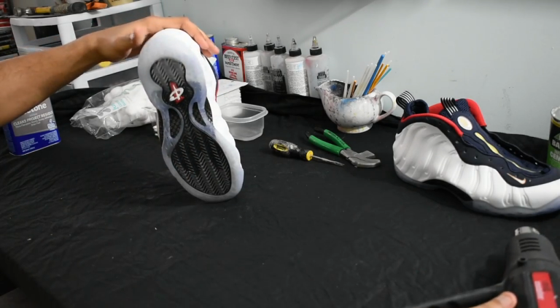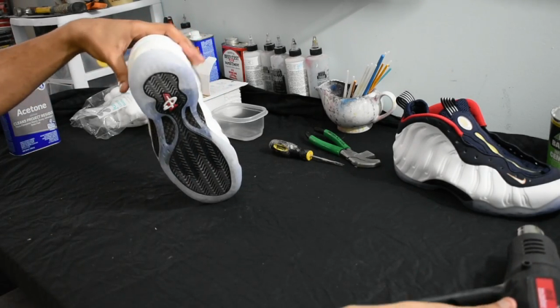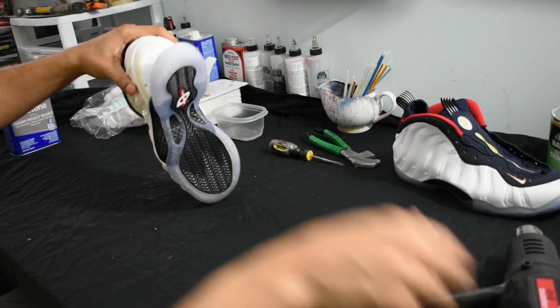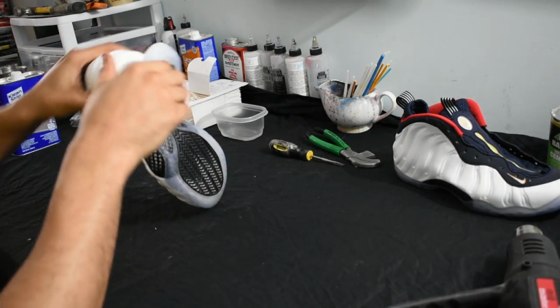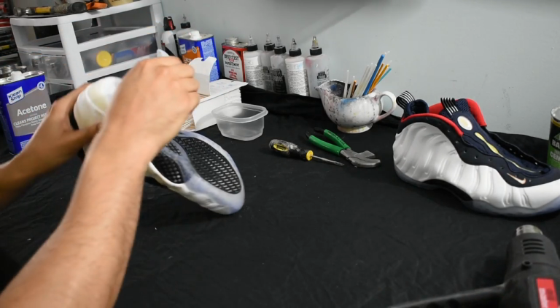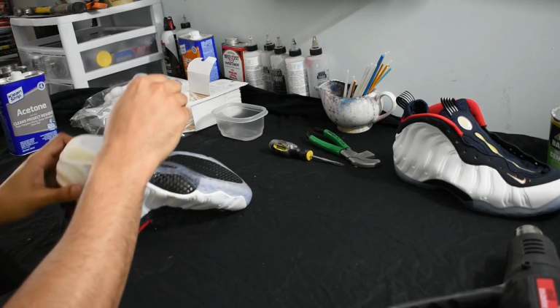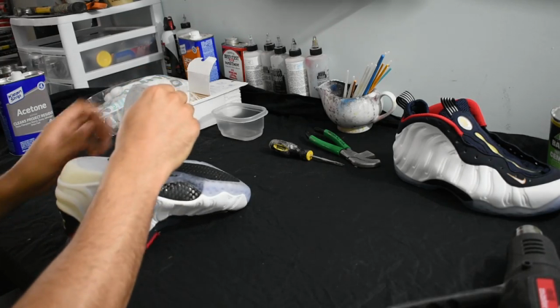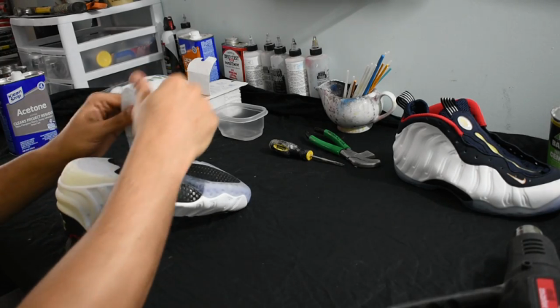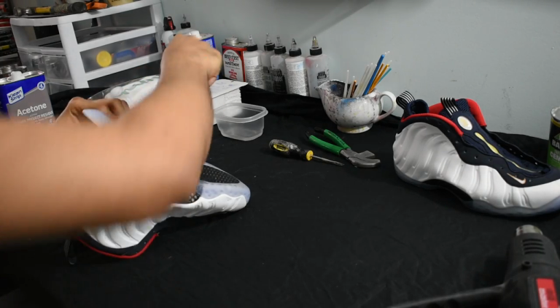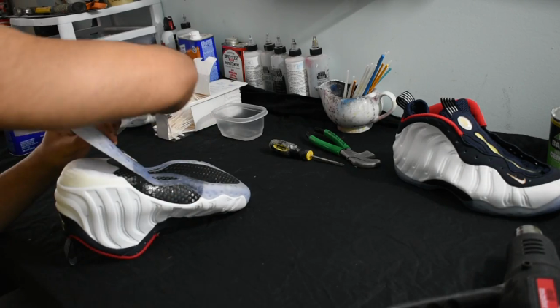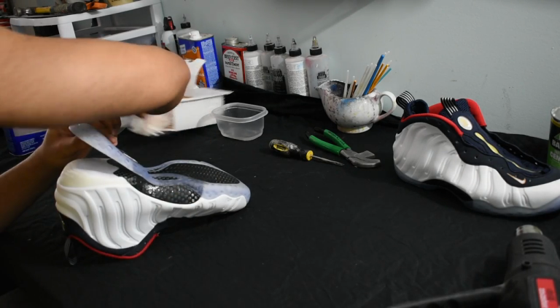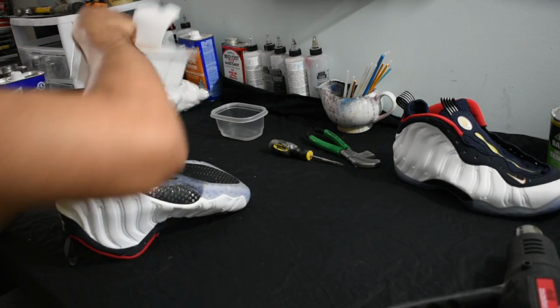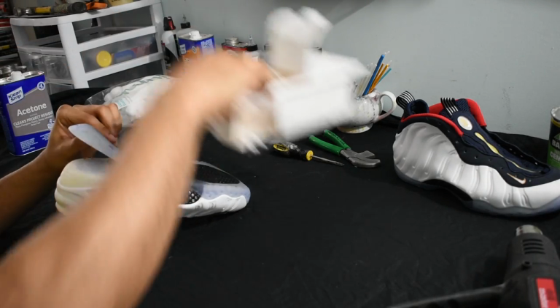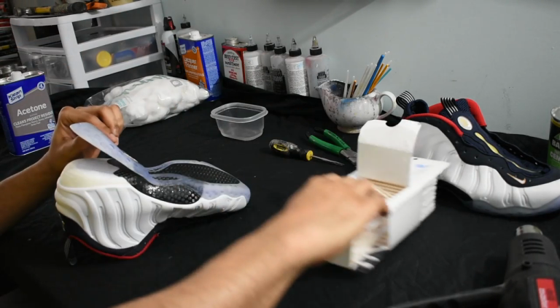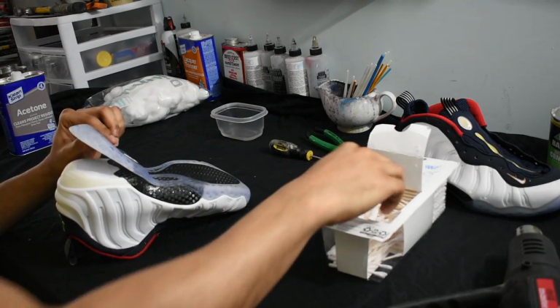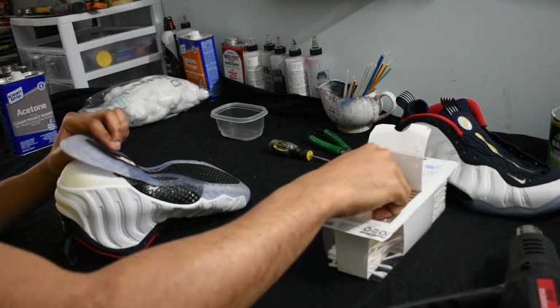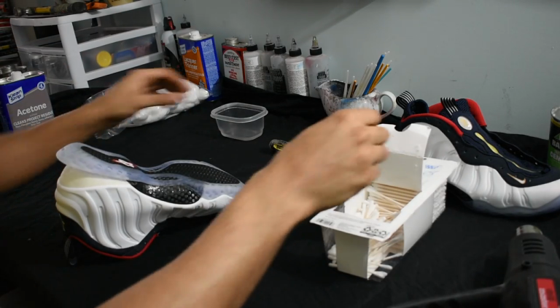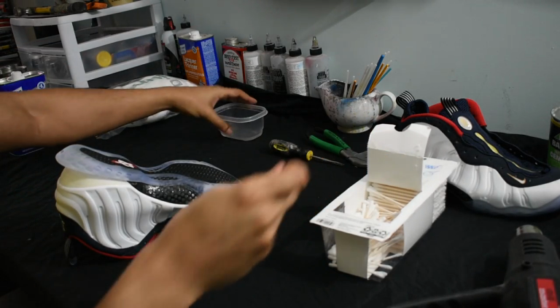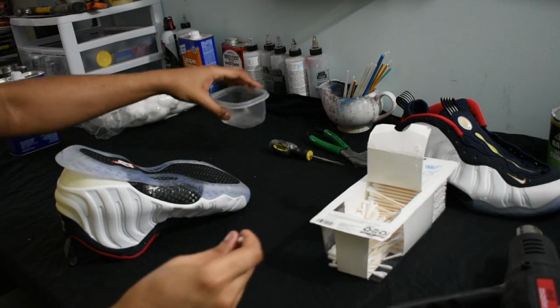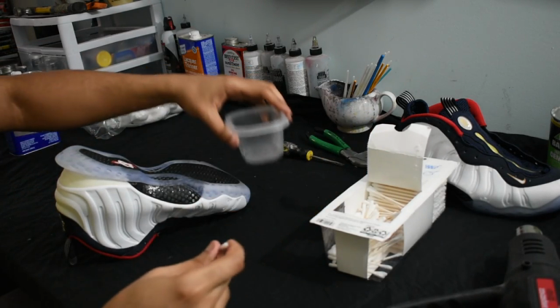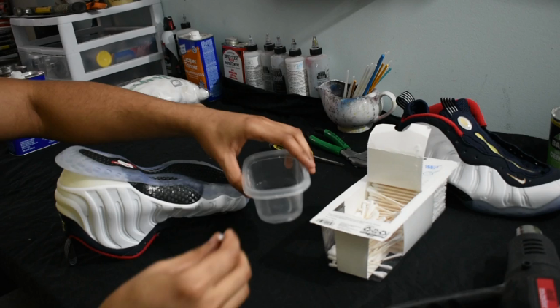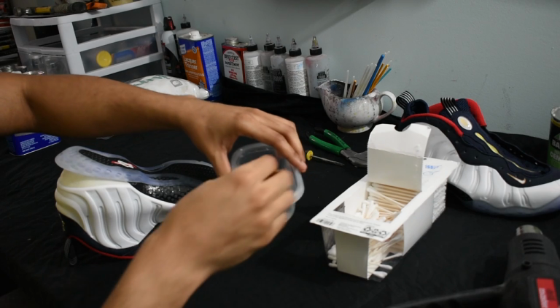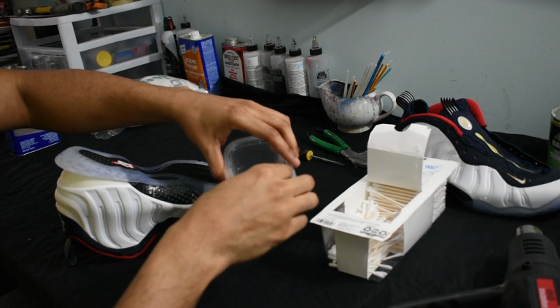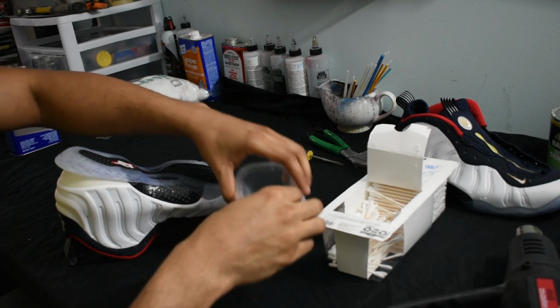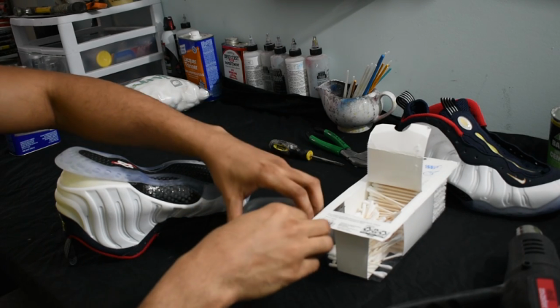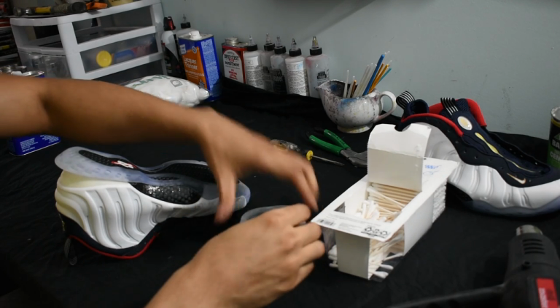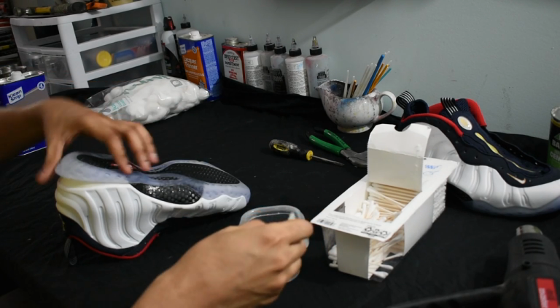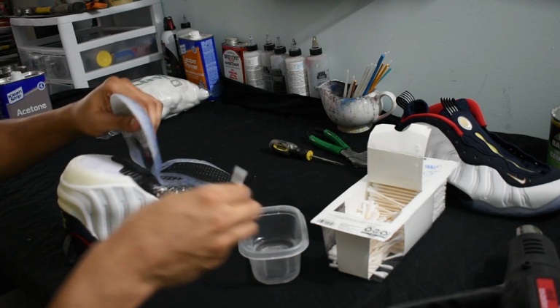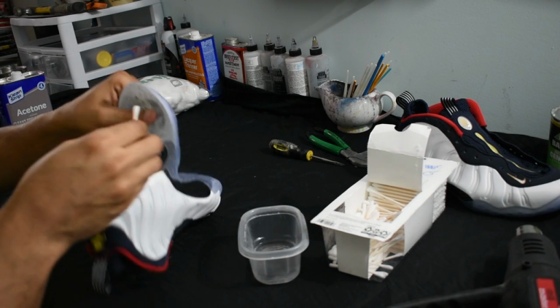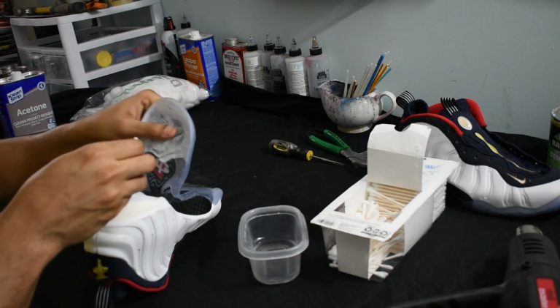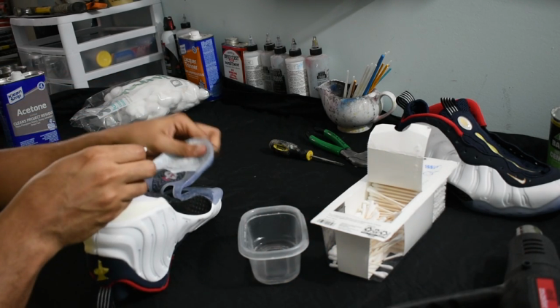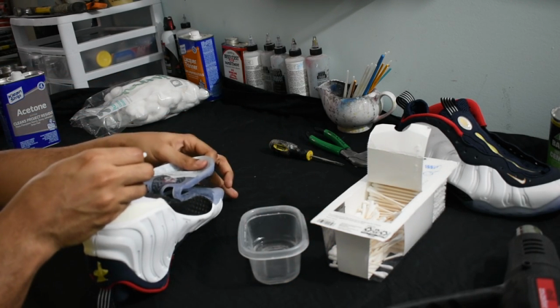Now I don't know if you guys caught that, but I'm really moving around the heat gun. Do not leave it in one place, otherwise it'll burn the outsole and burn the foam powder material. So really move that heat gun around, back and forth, and watch it so you don't burn anything.